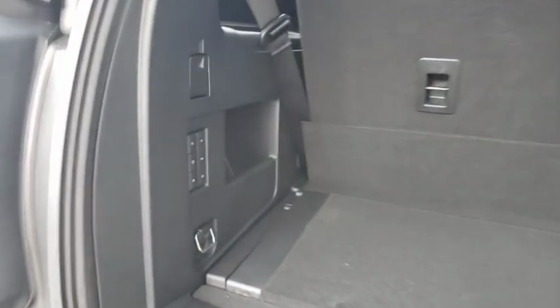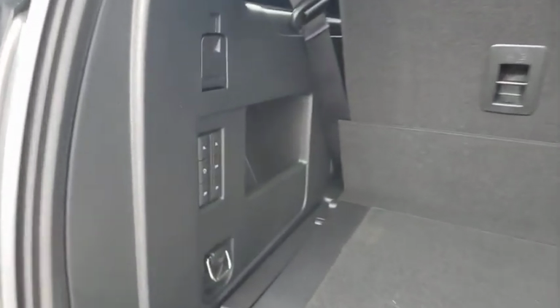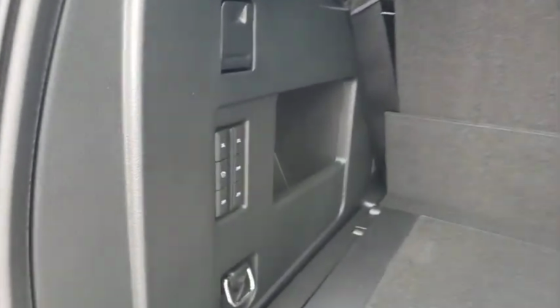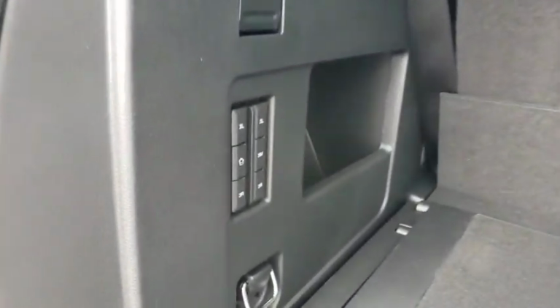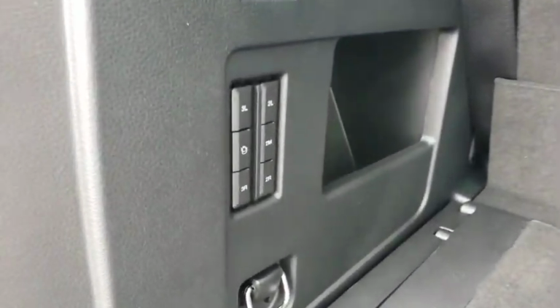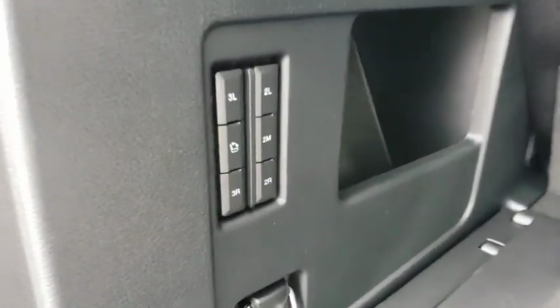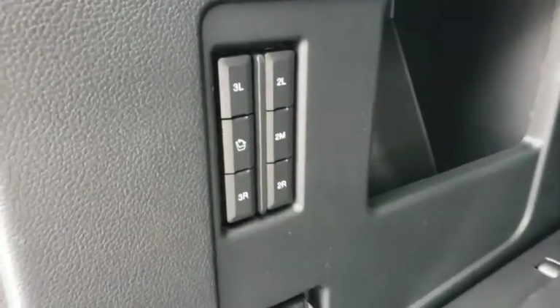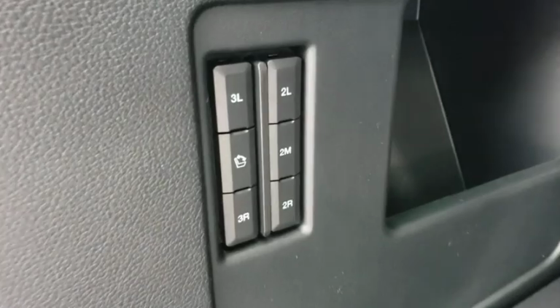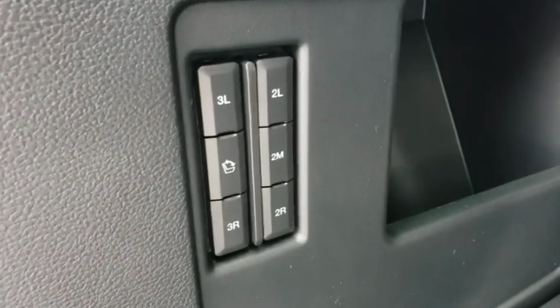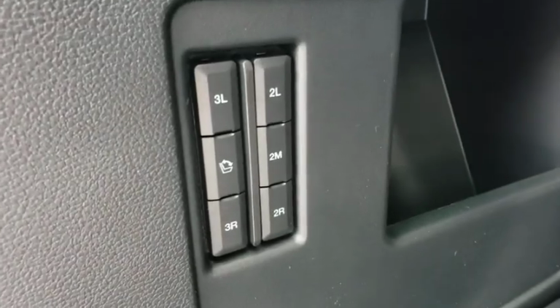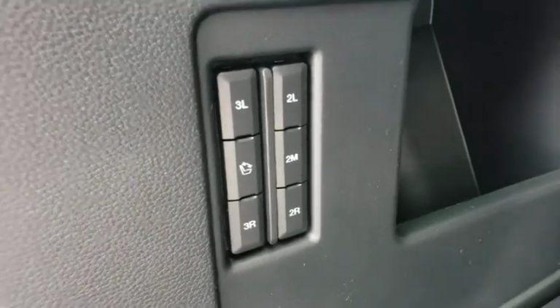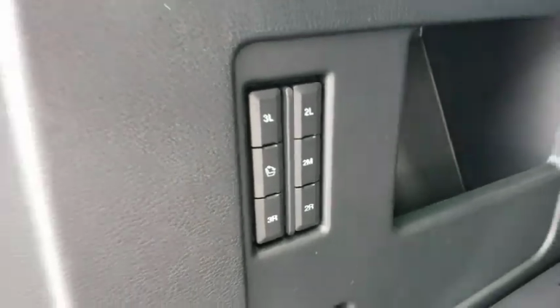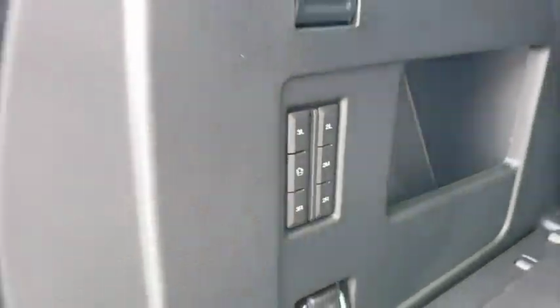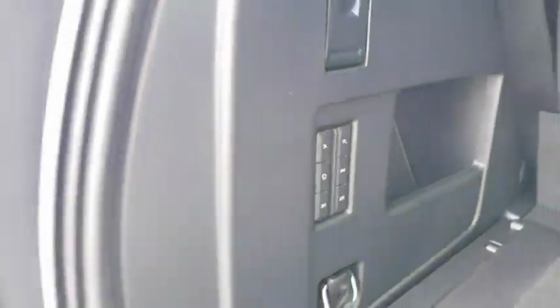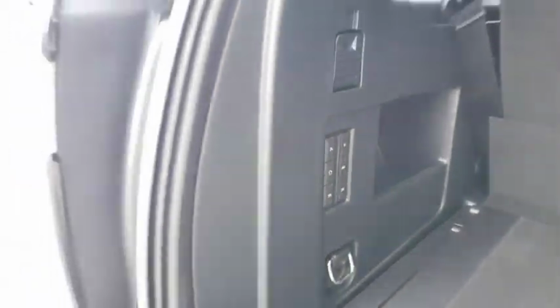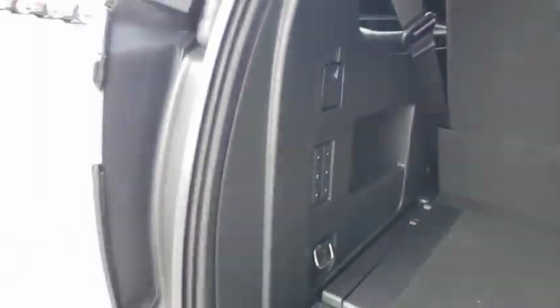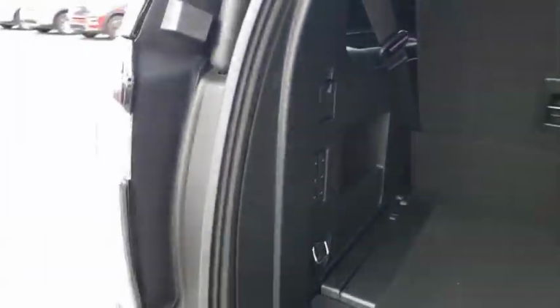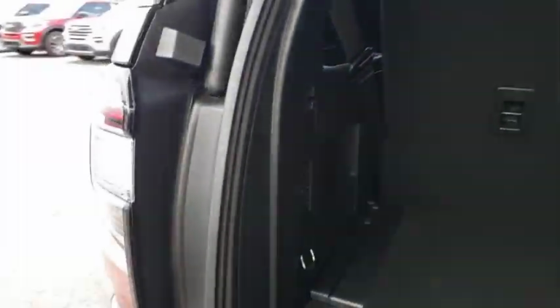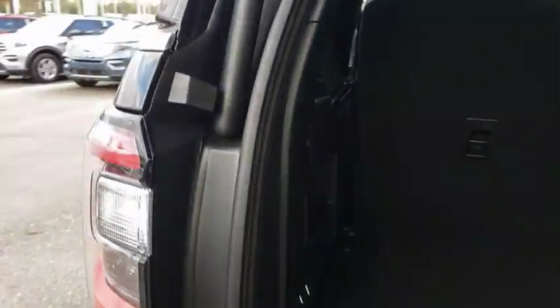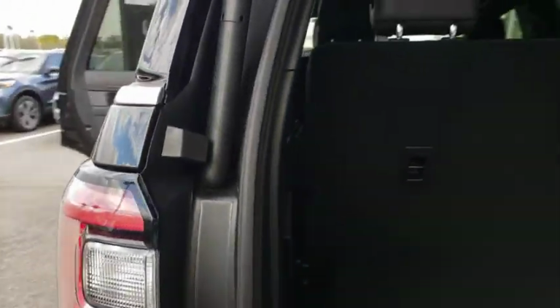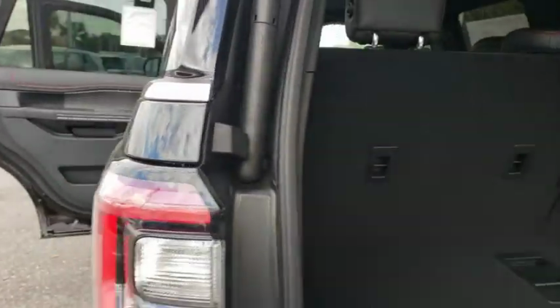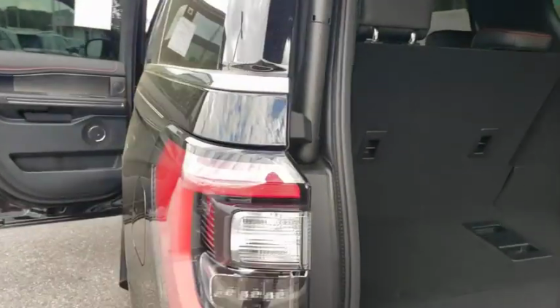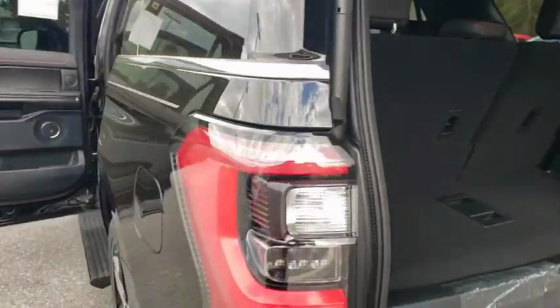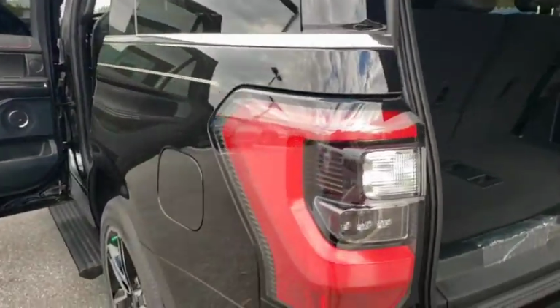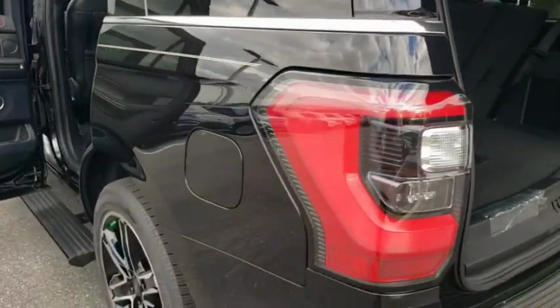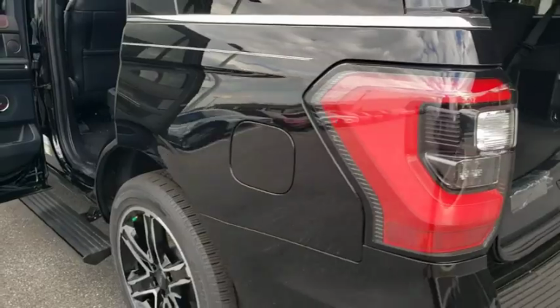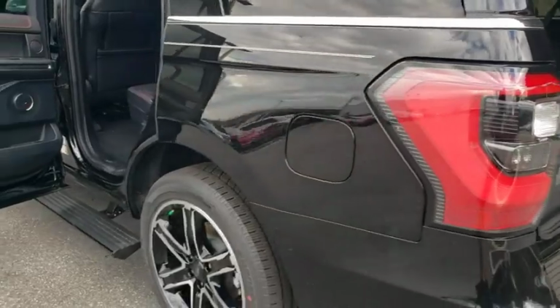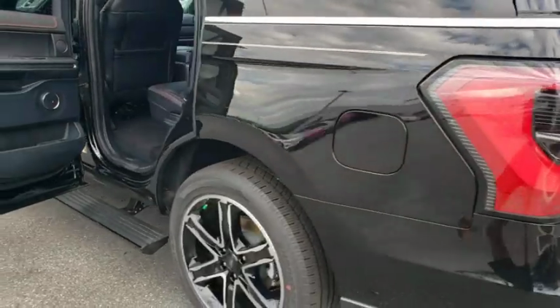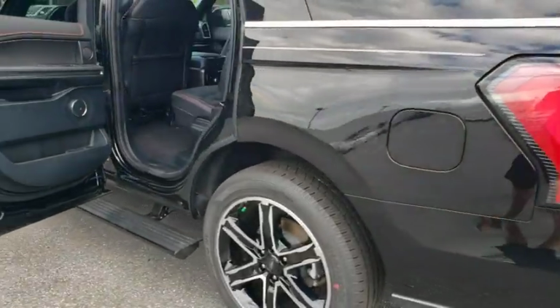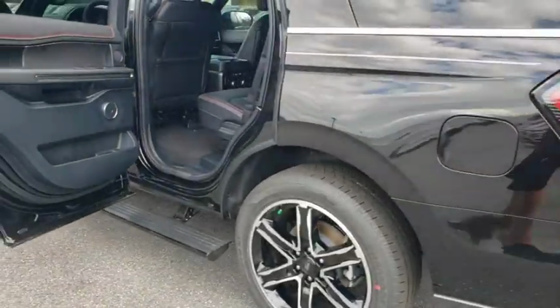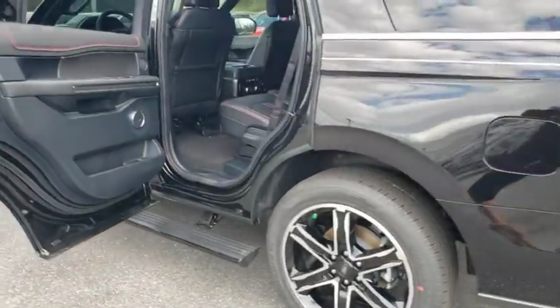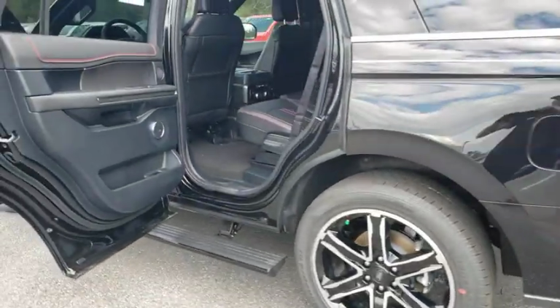Leather-wrapped steering wheel, Bluetooth, power steering, adjustable steering wheel, four-wheel drive, keyless start, auto-dimming rear-view mirror, aluminum wheels.